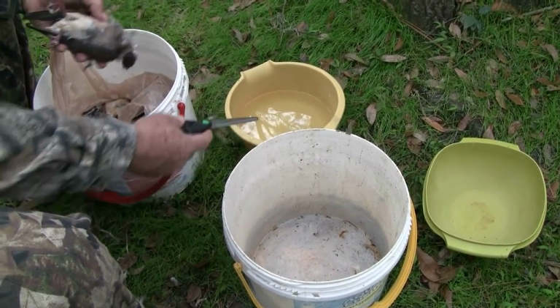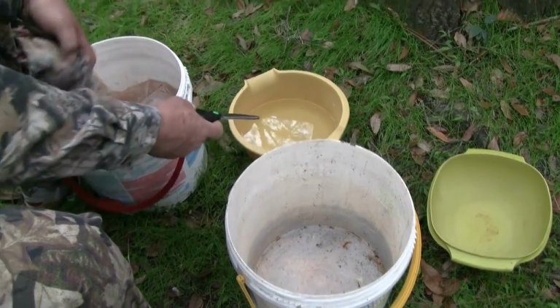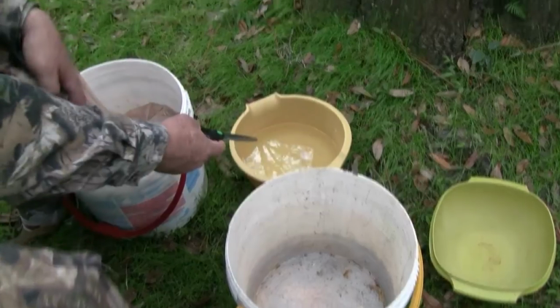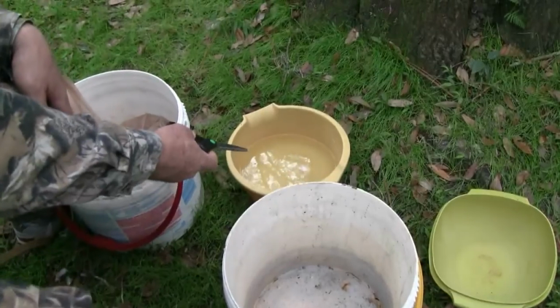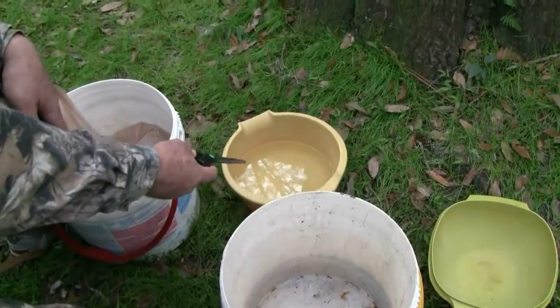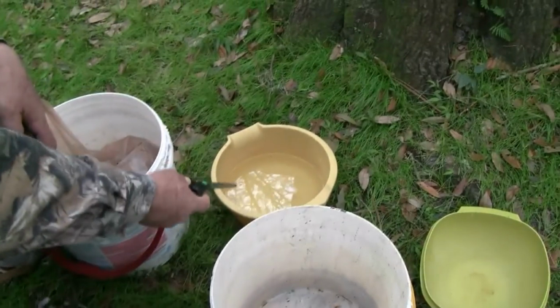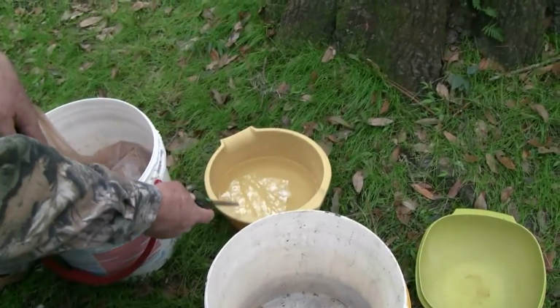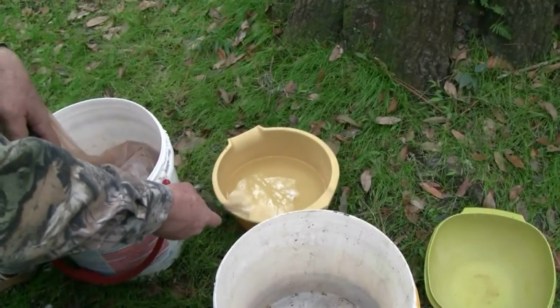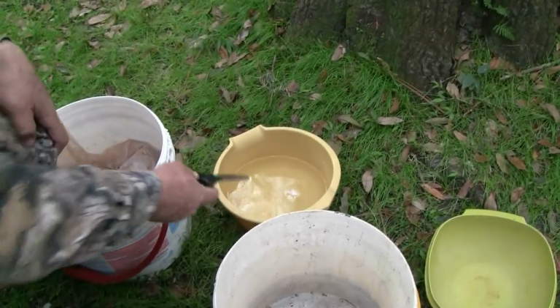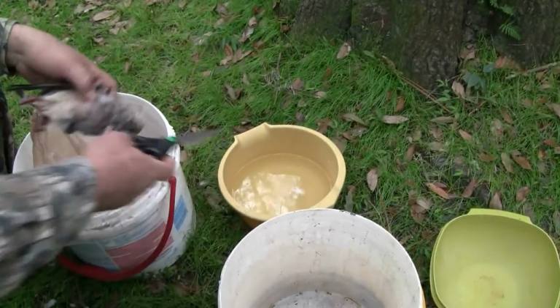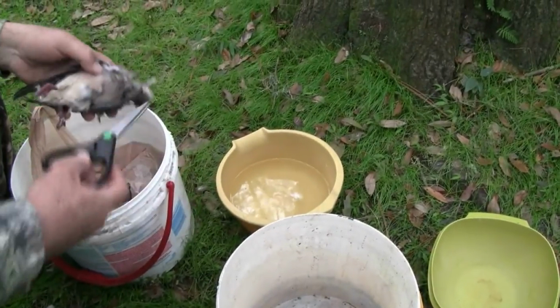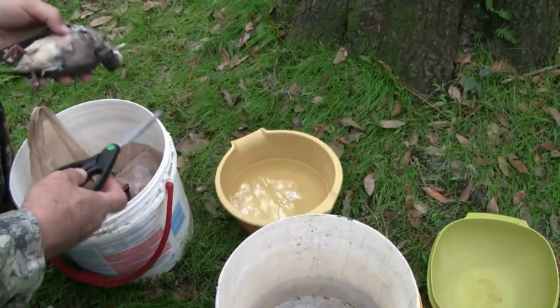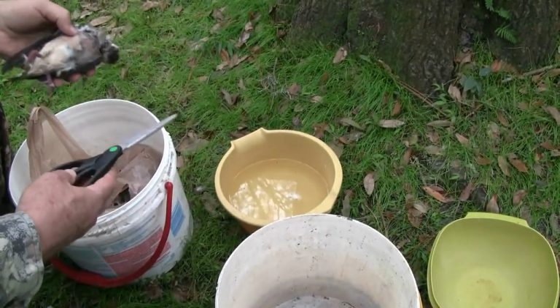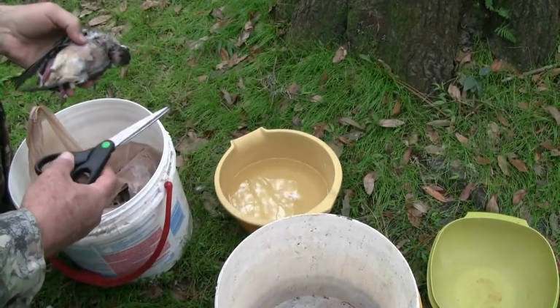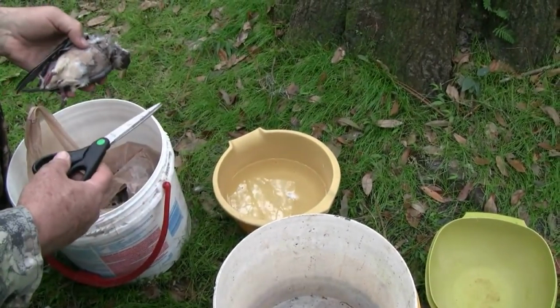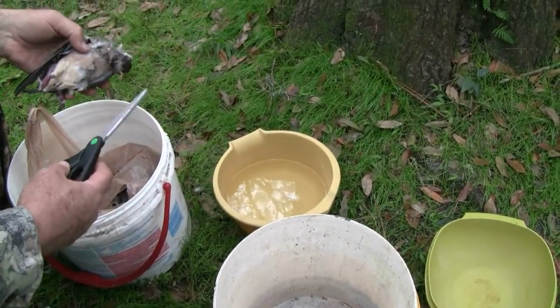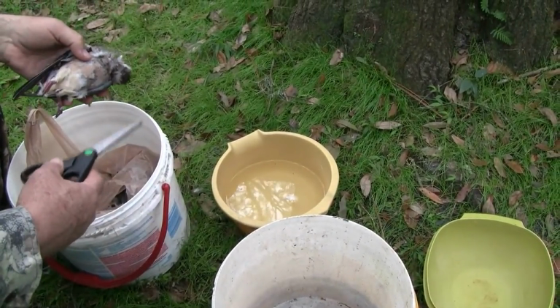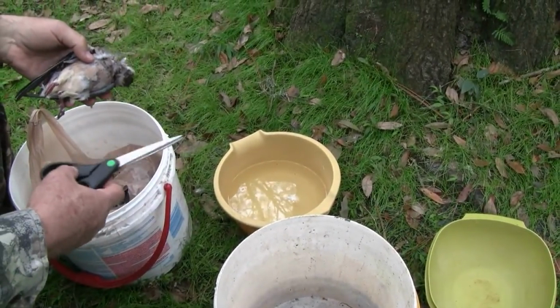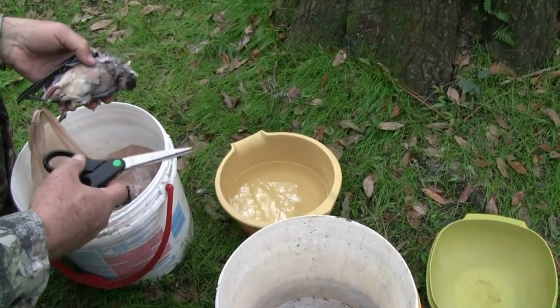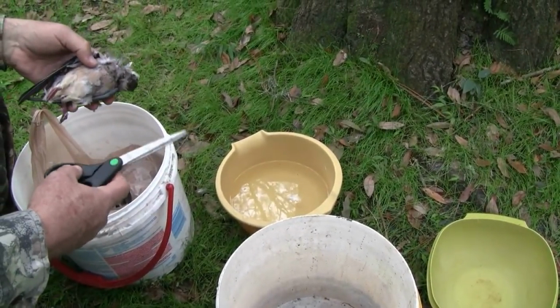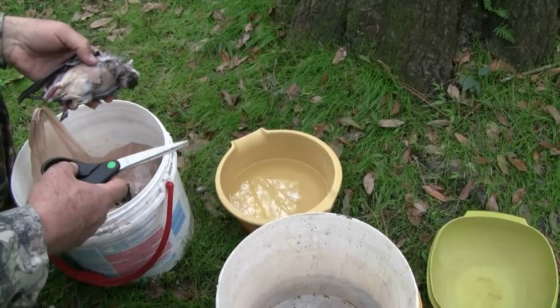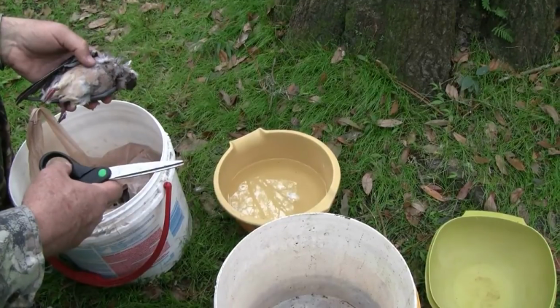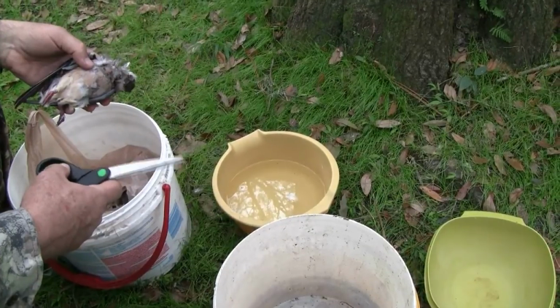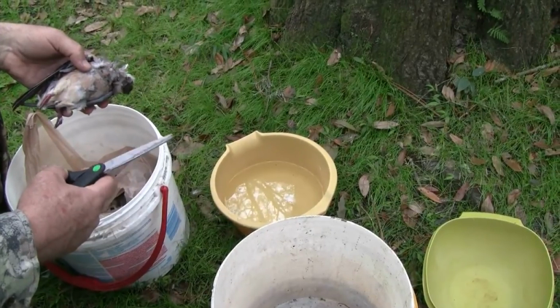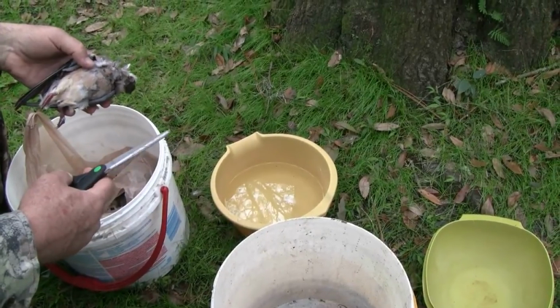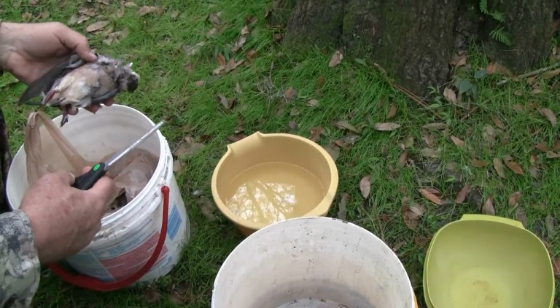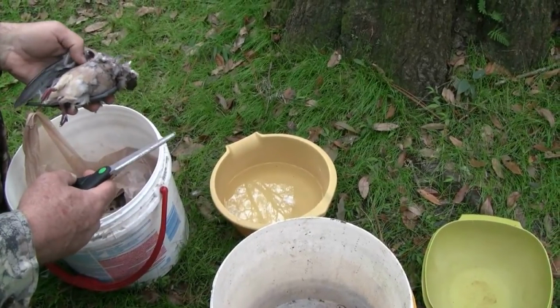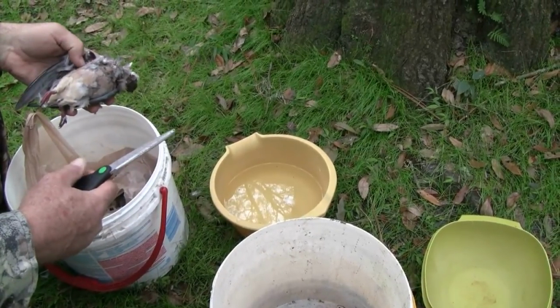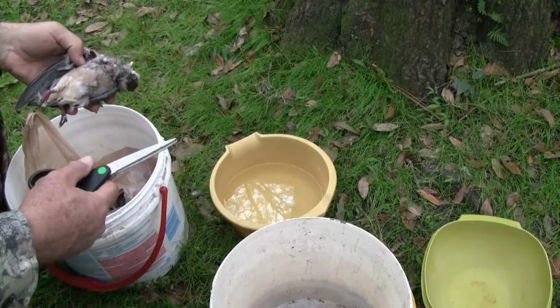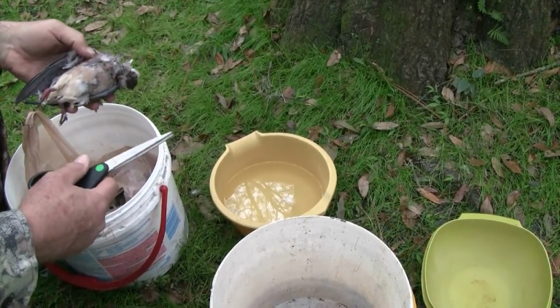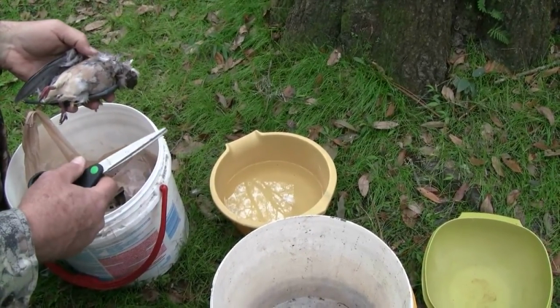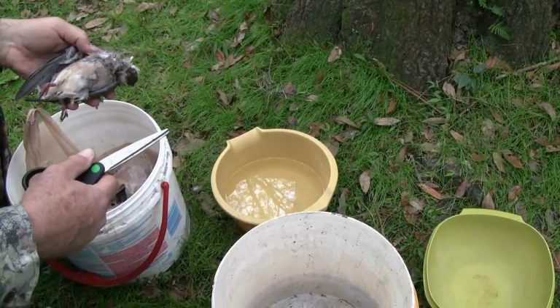I've got just a bowl of water where I'm going to put the breasts so I can wash them up, clean them up real nice before we go about cooking them or freezing them.